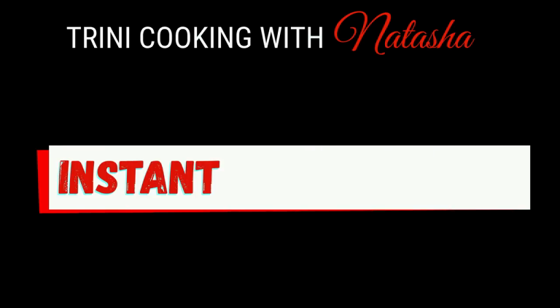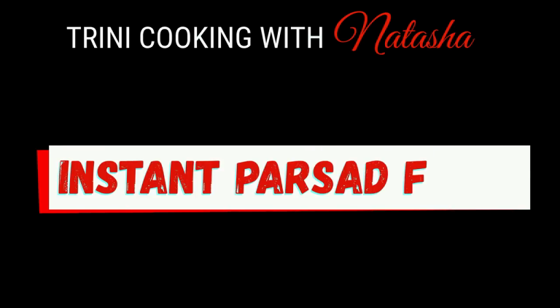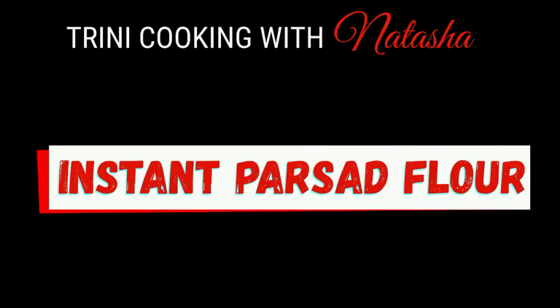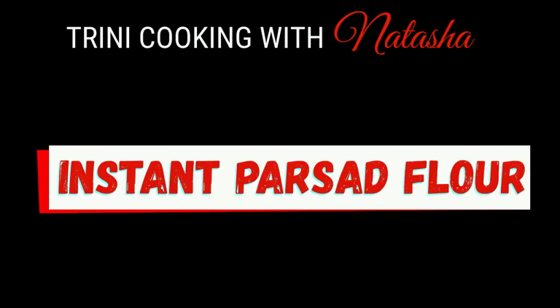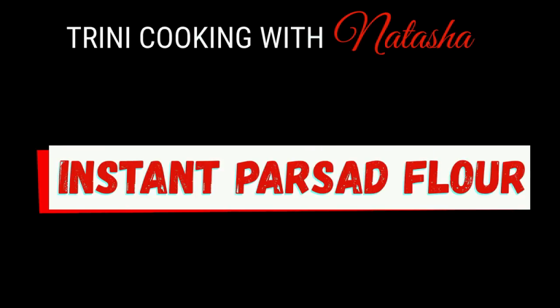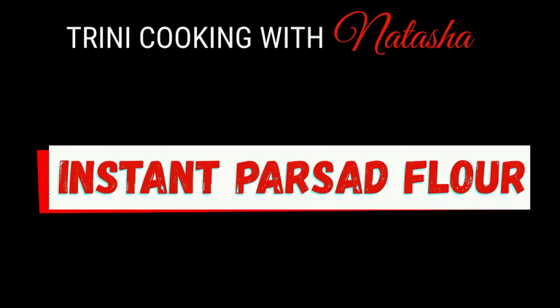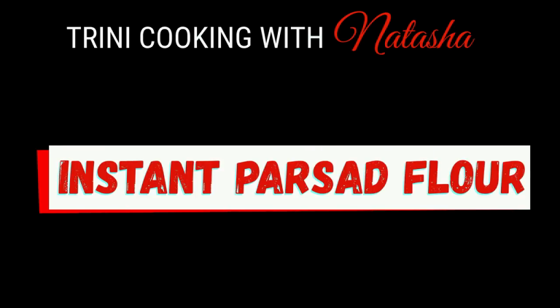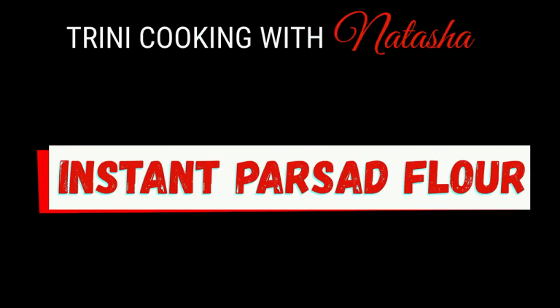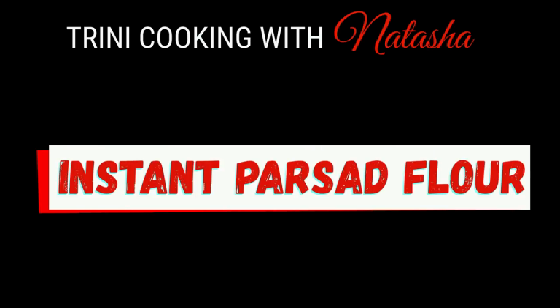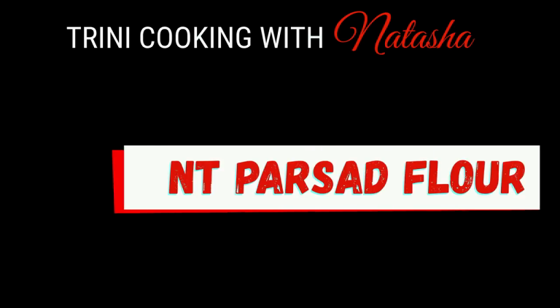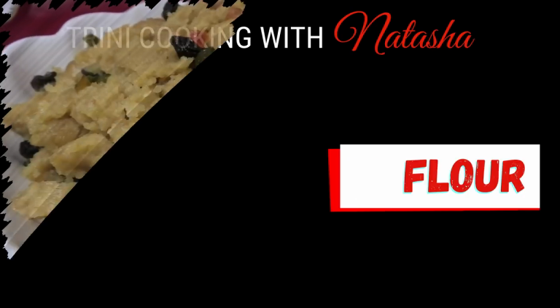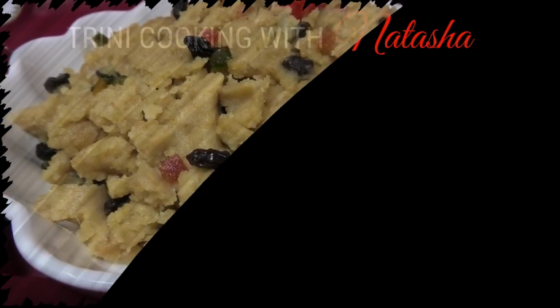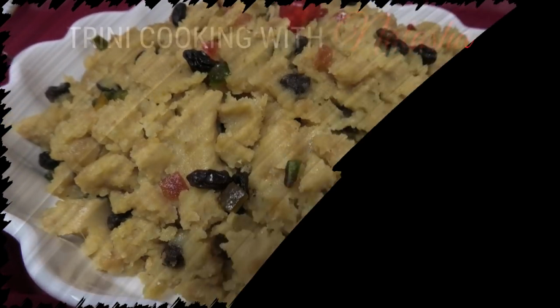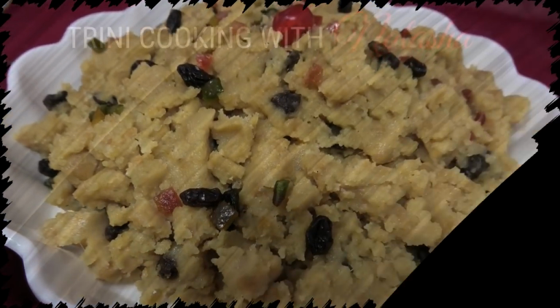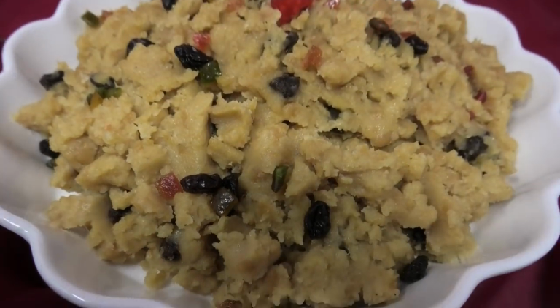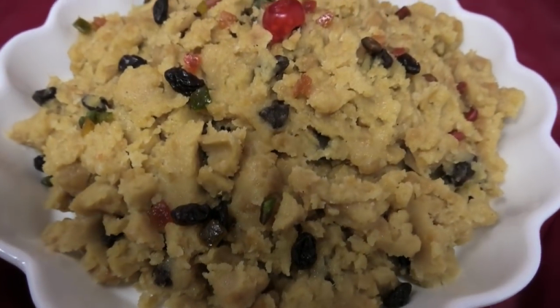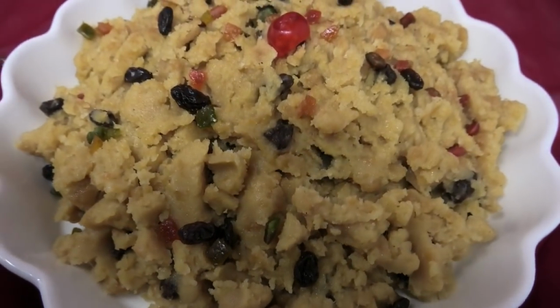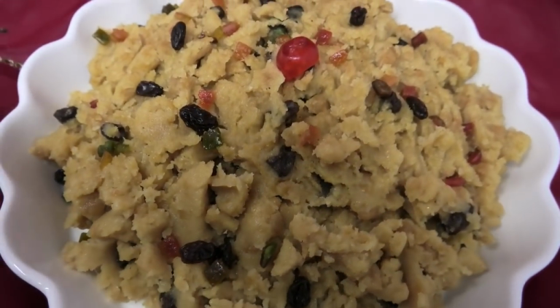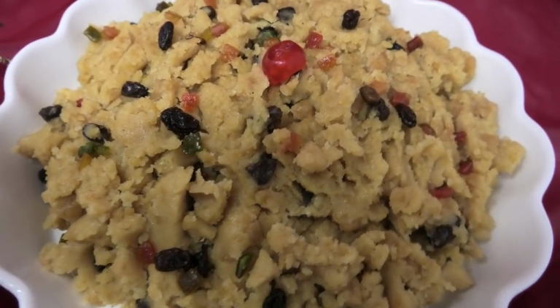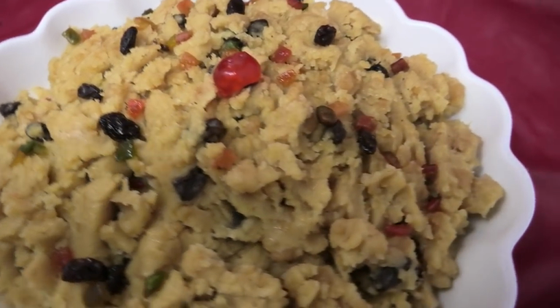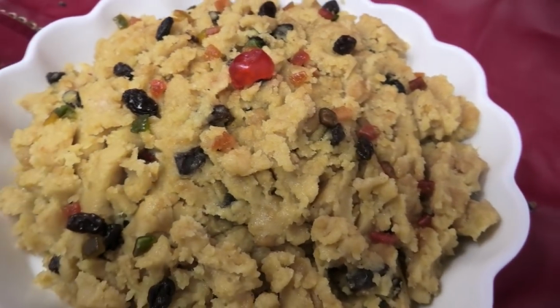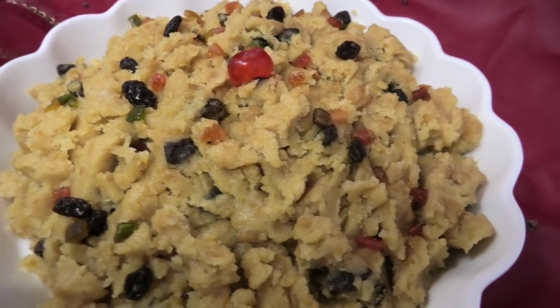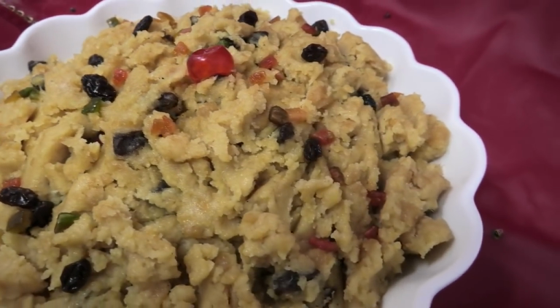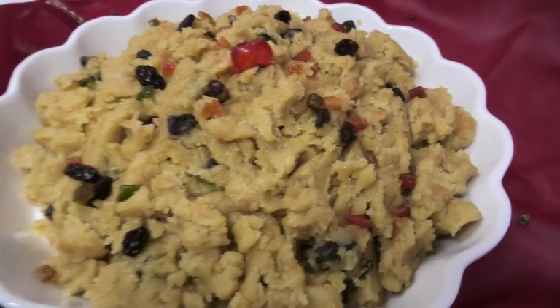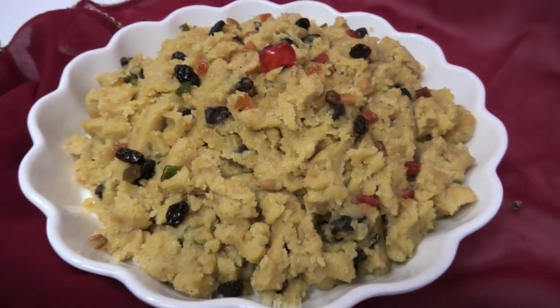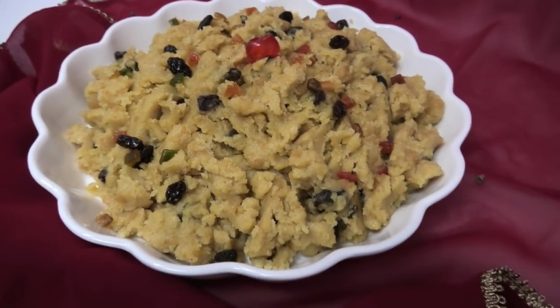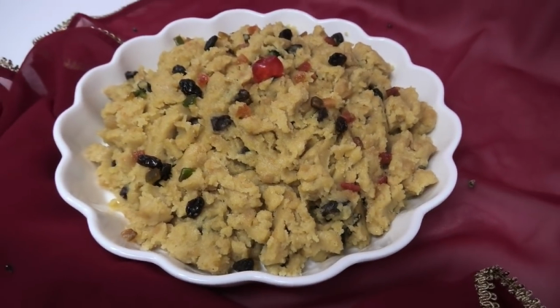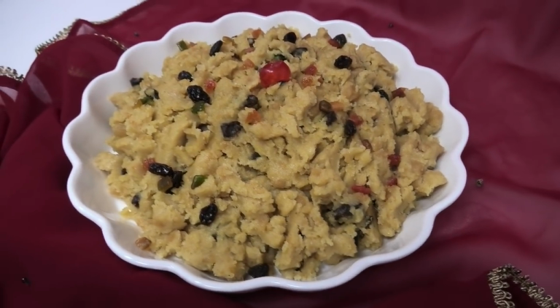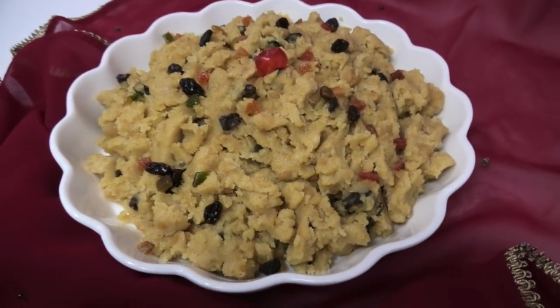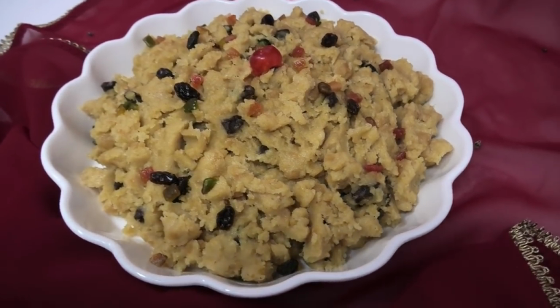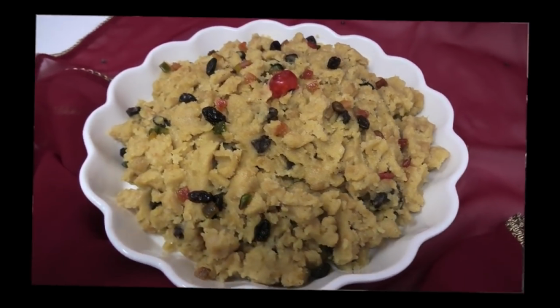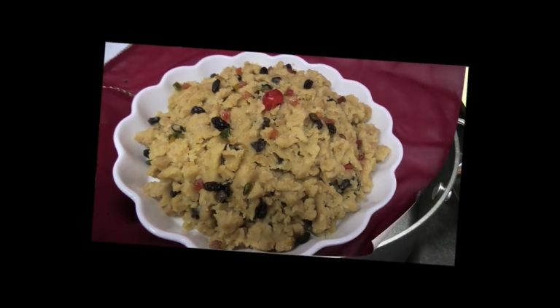Hi guys, in today's video I'm going to share with you all my recipe for this instant Prasad flour by Chic Leesha Limited. Now for those of you who find it very hard to make Prasad, this is going to be an easy recipe for you.